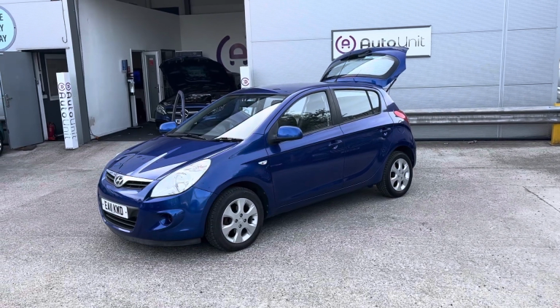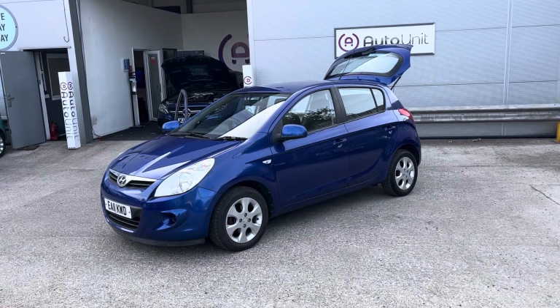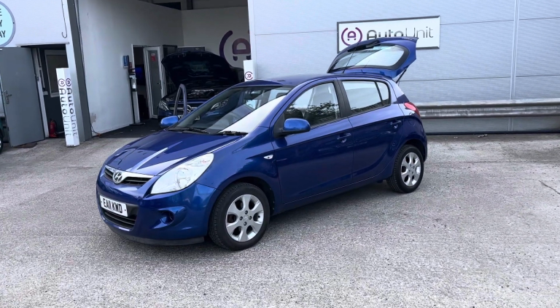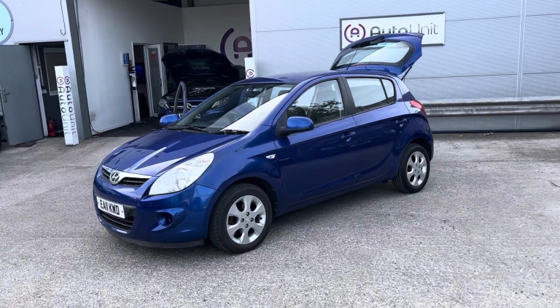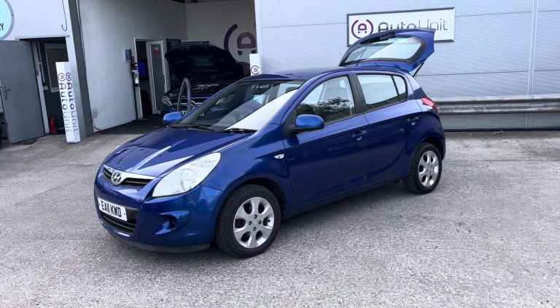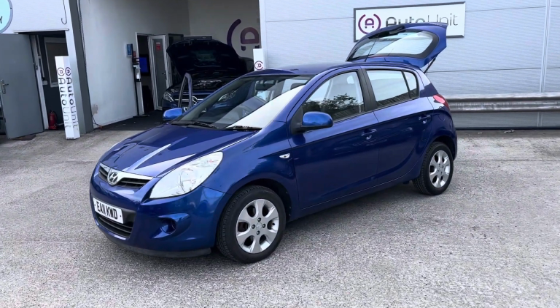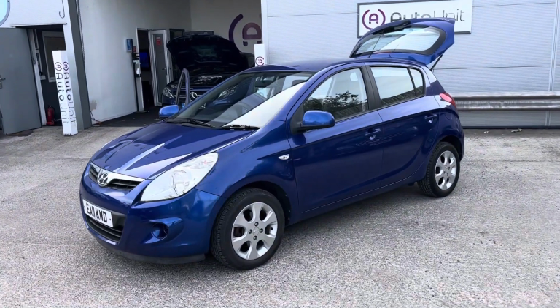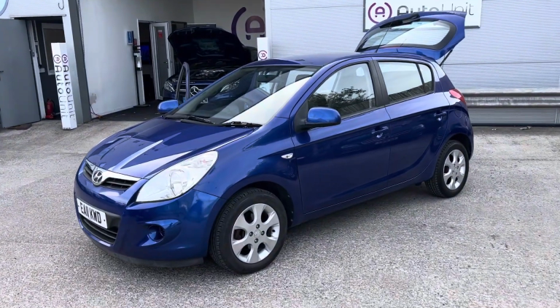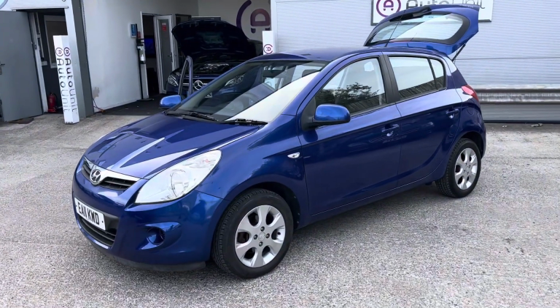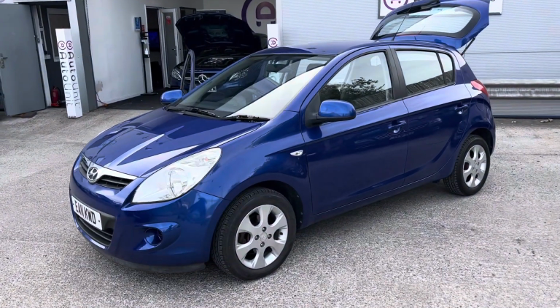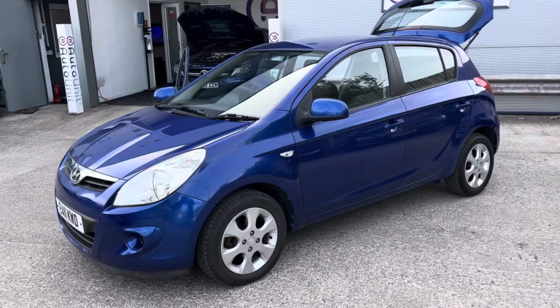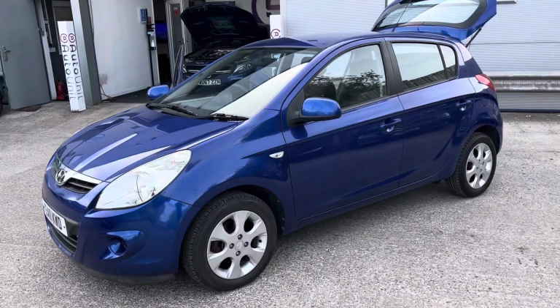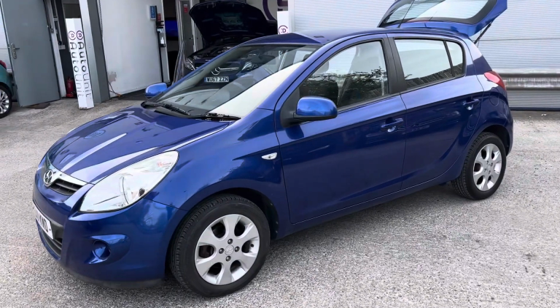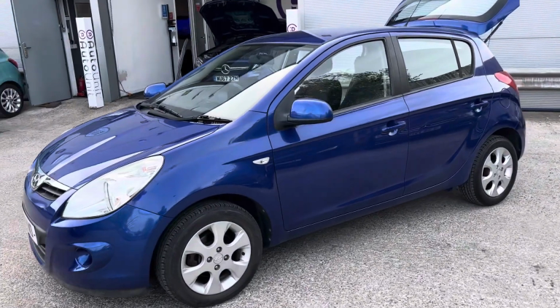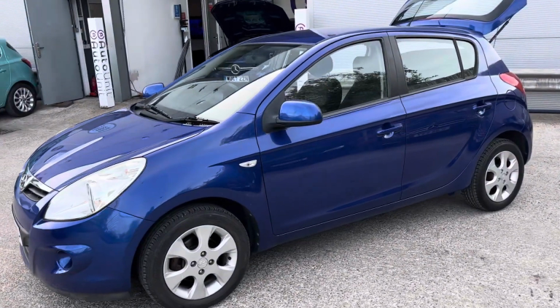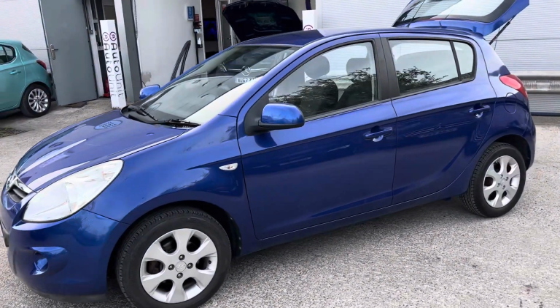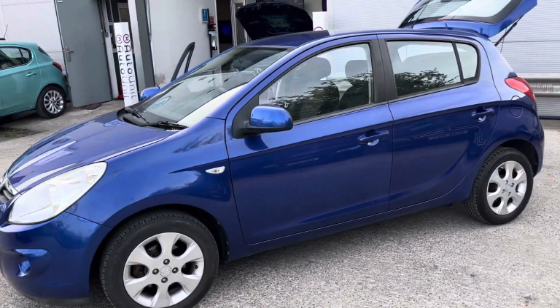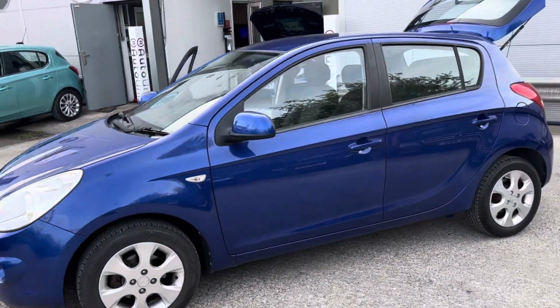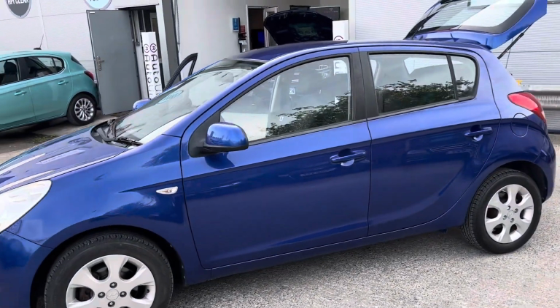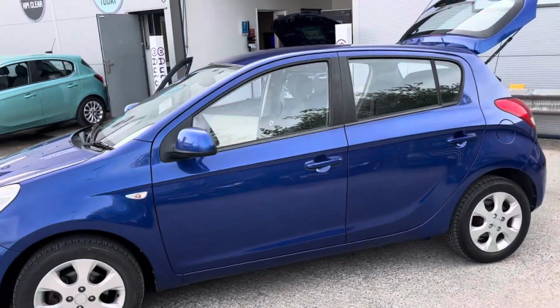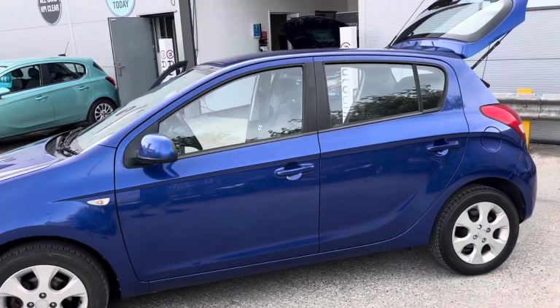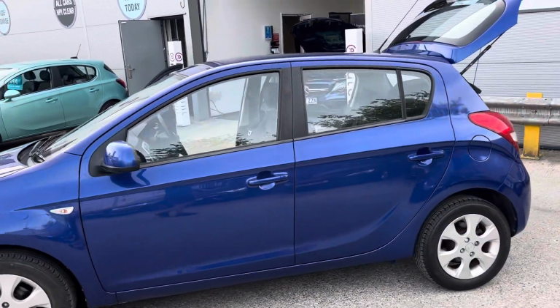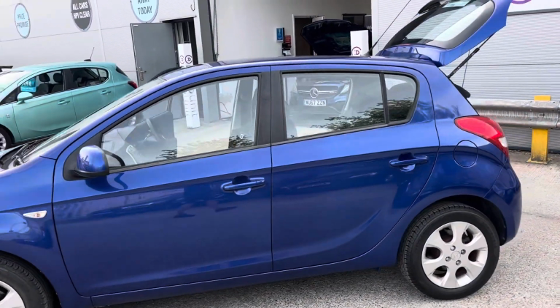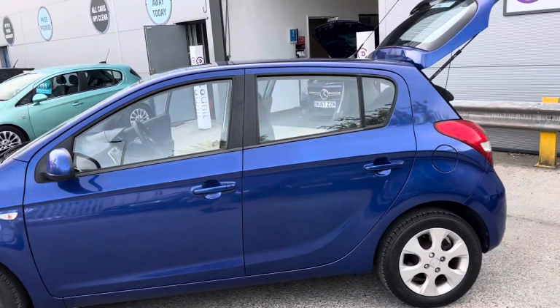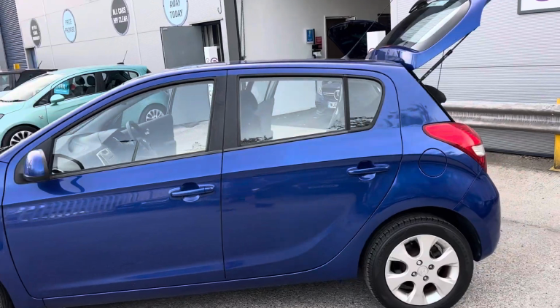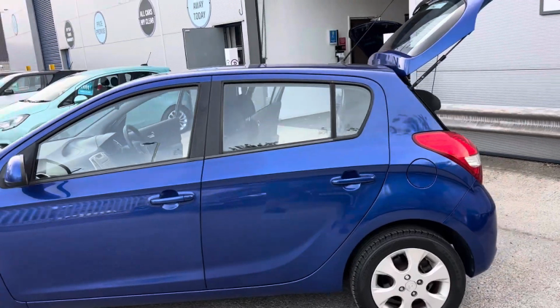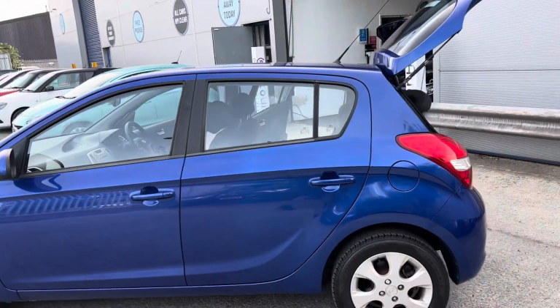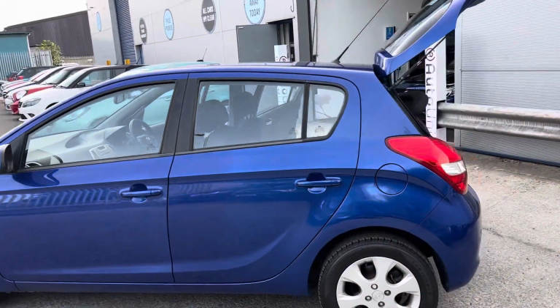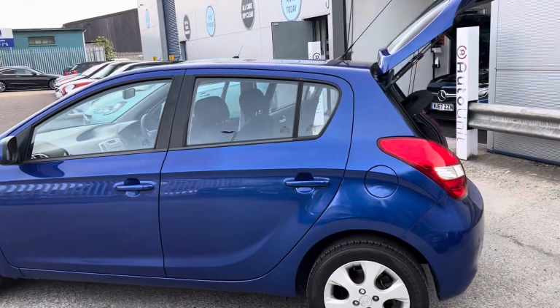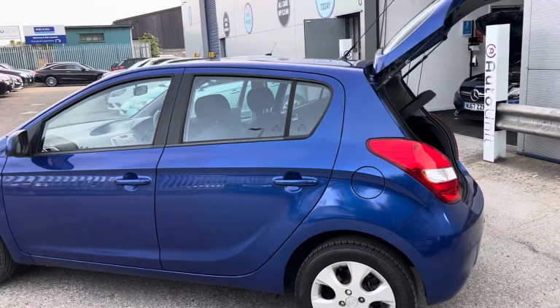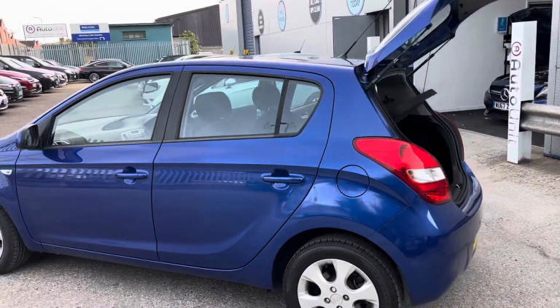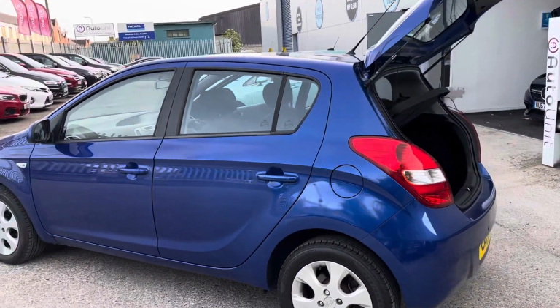Welcome to the video walk-round of our little Hyundai i20 here at Sporting It. As you can see, it's finished in a lovely deep blue and we've got the alloy wheels which really set off the look.